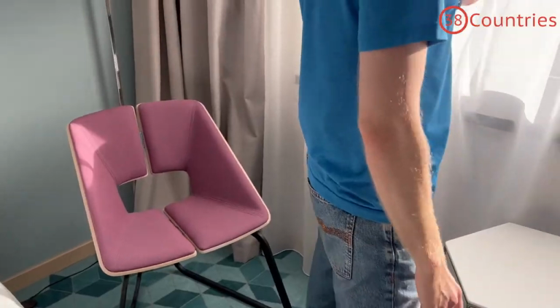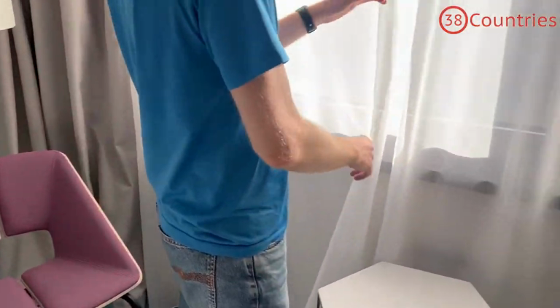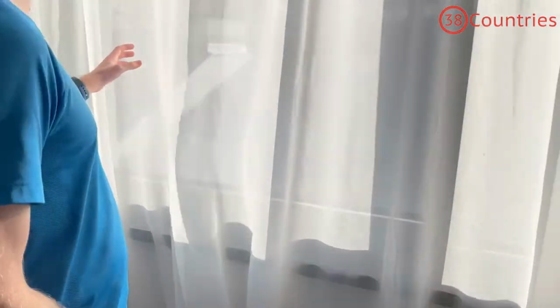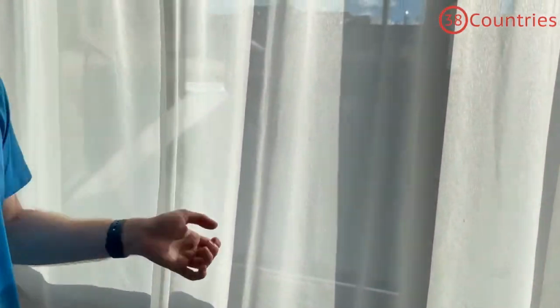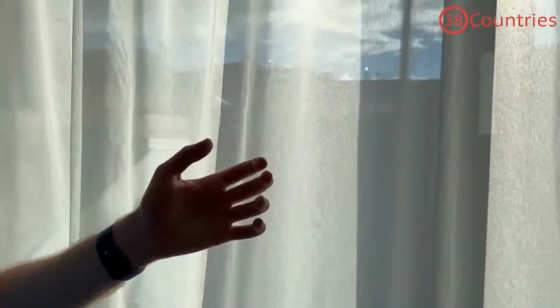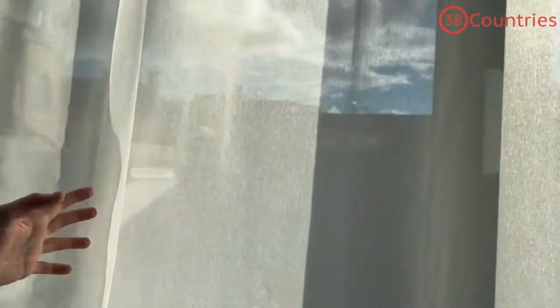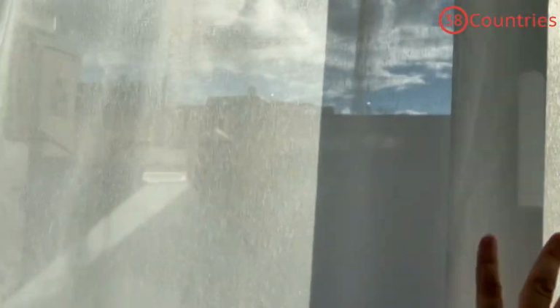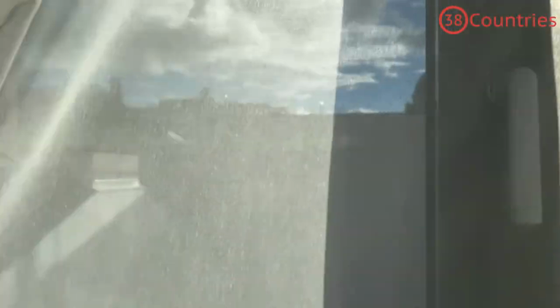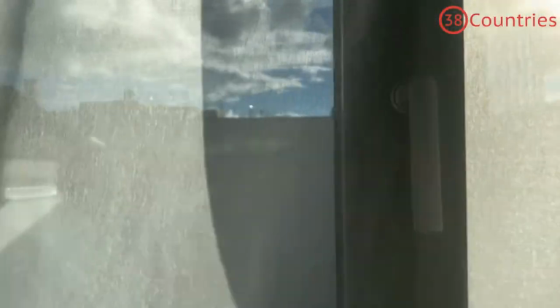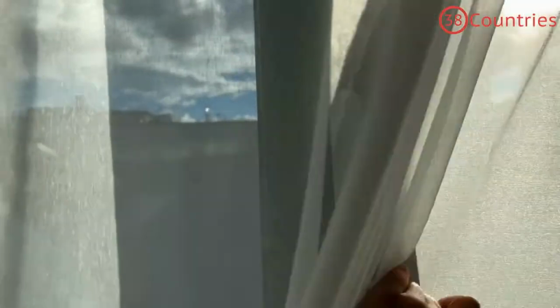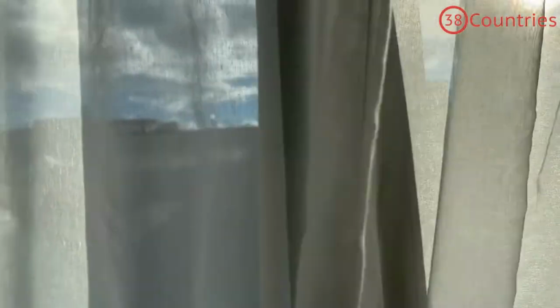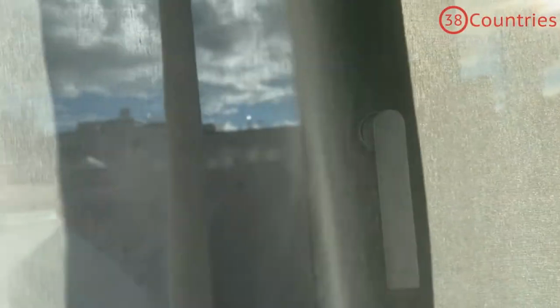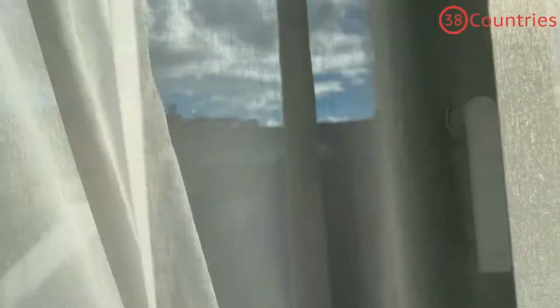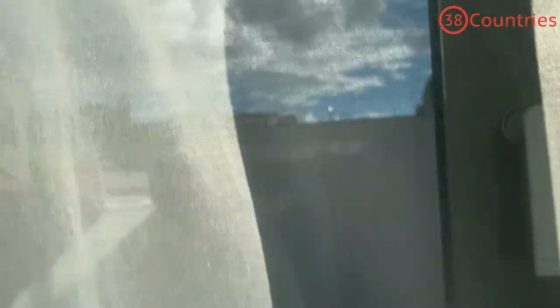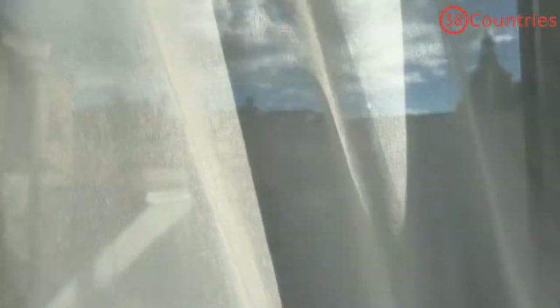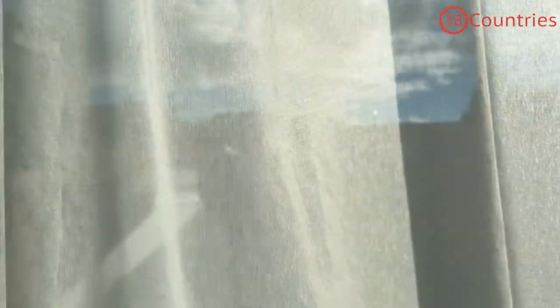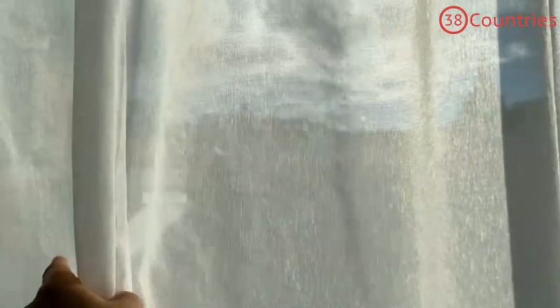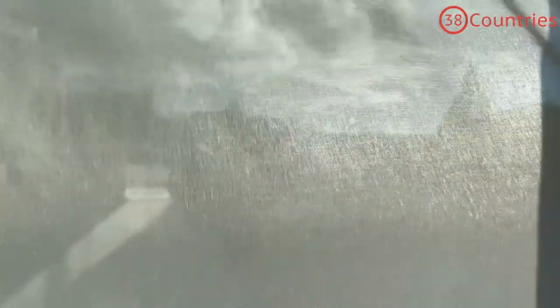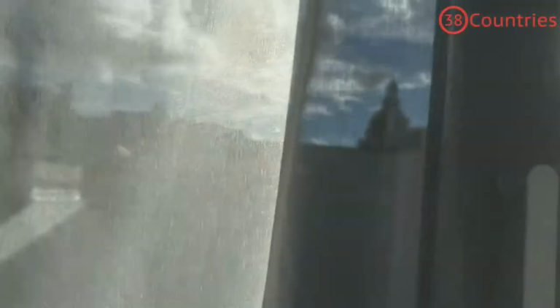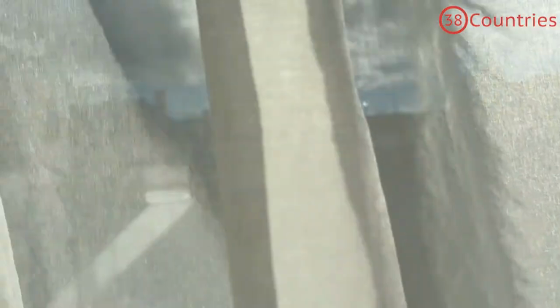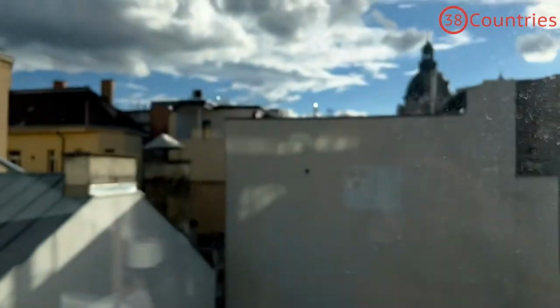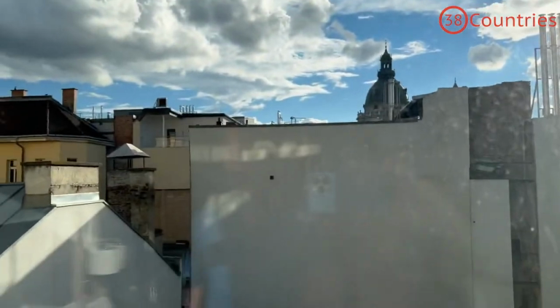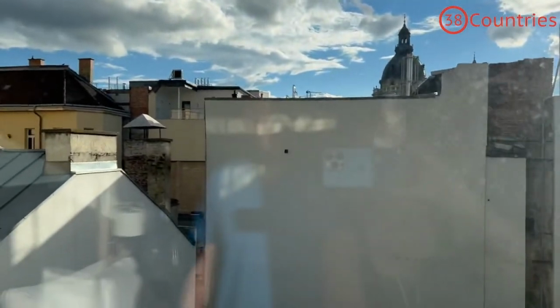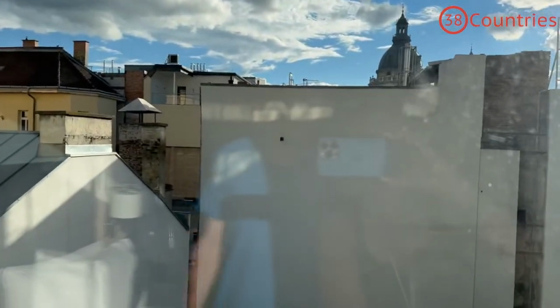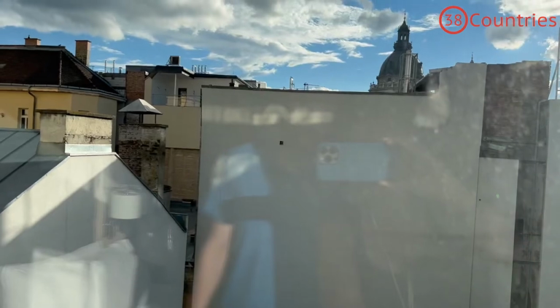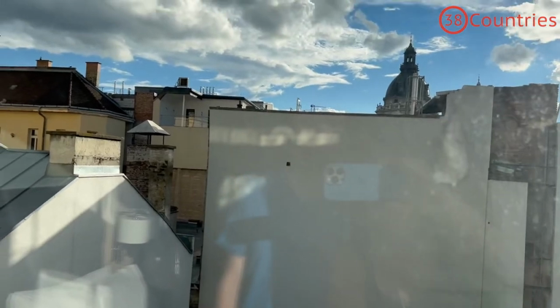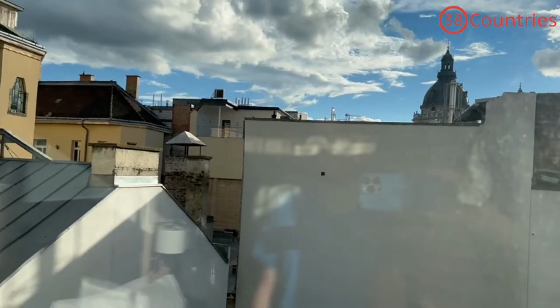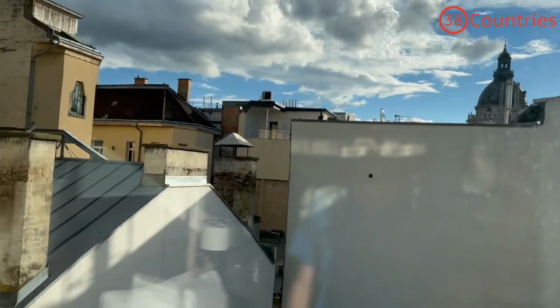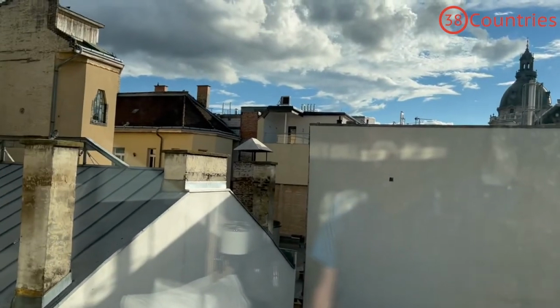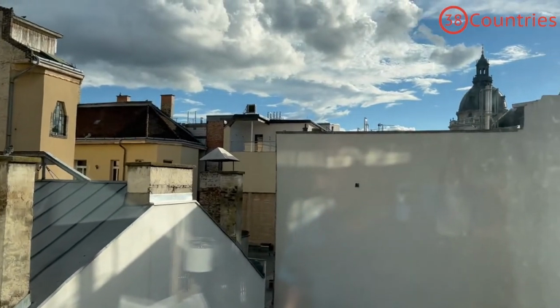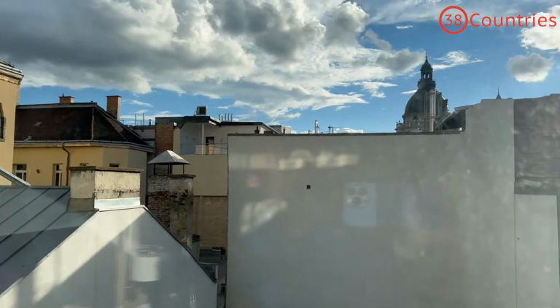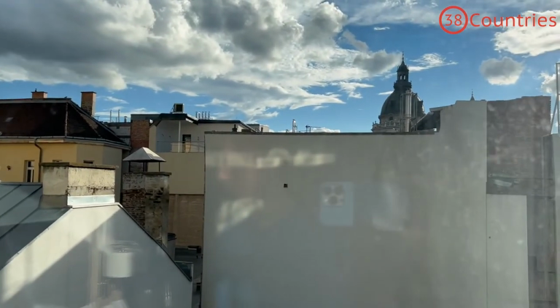There's not too much of a view. You can basically see just other buildings because it's in the middle of Budapest — it's not at the Danube River, but what can you demand for that price.